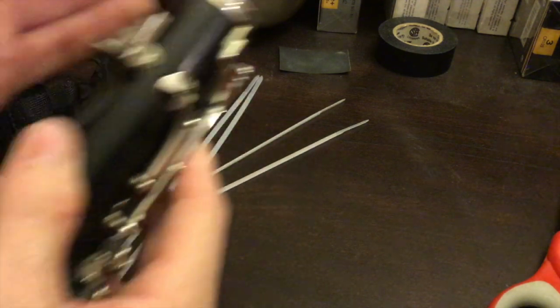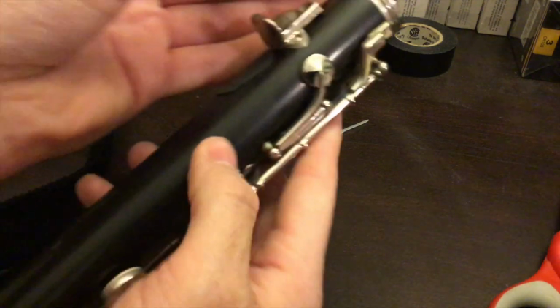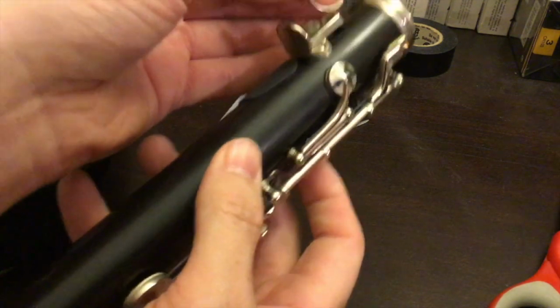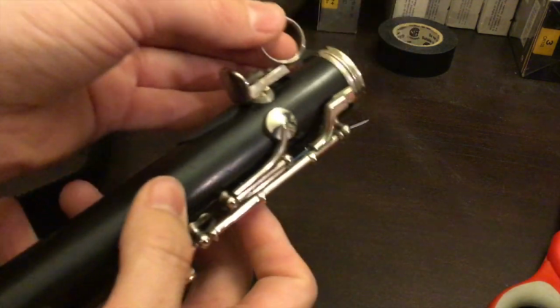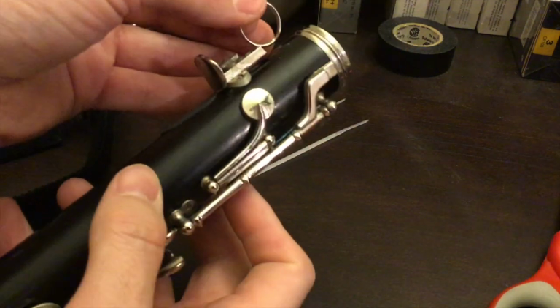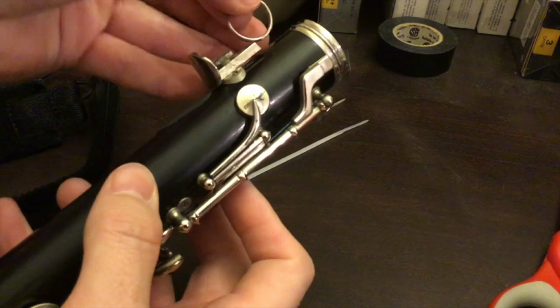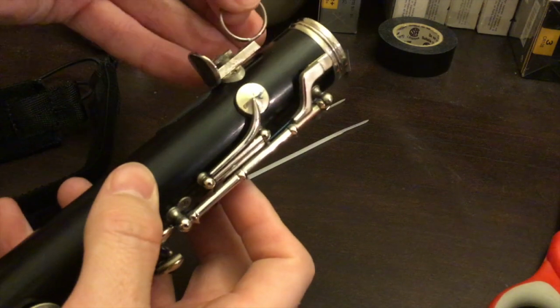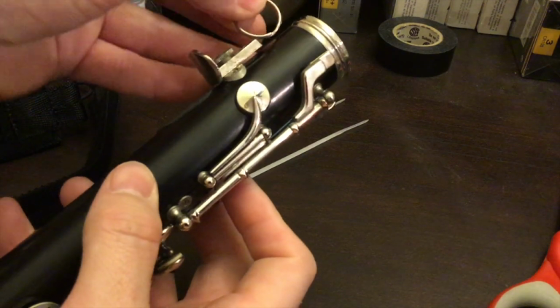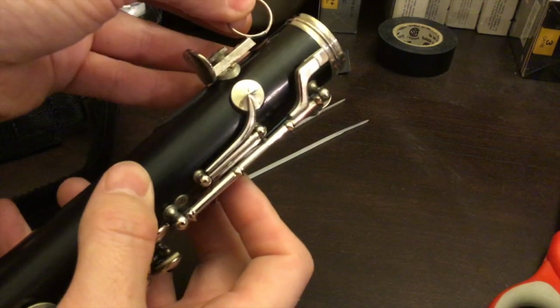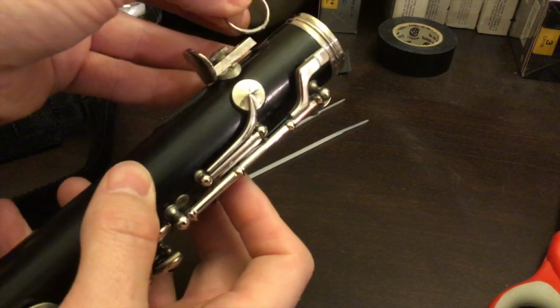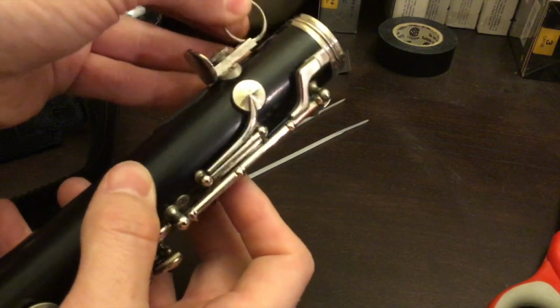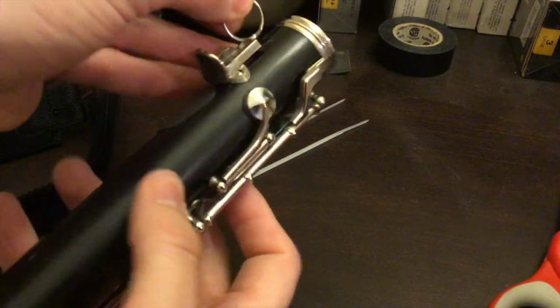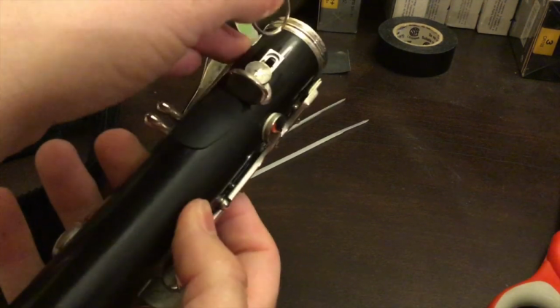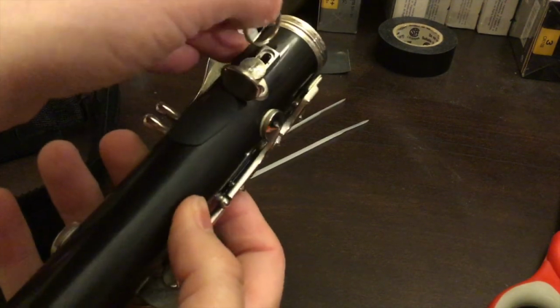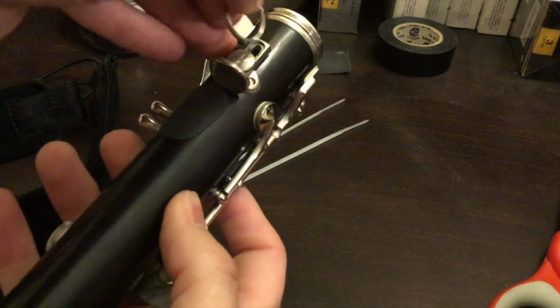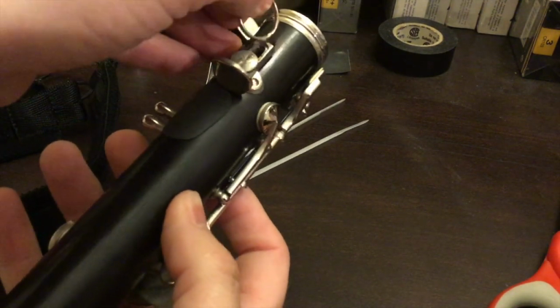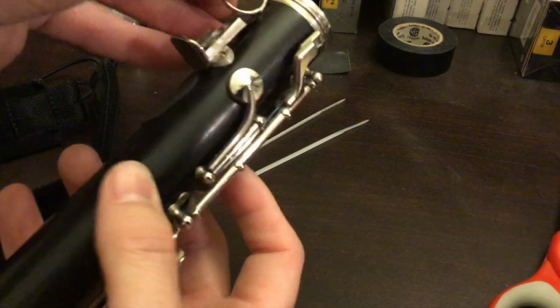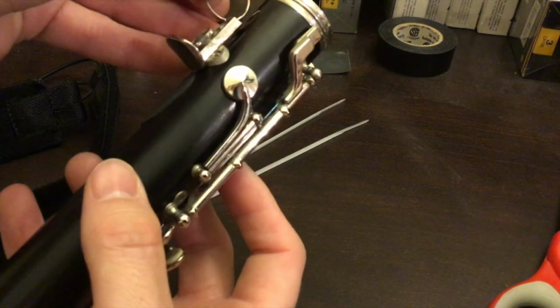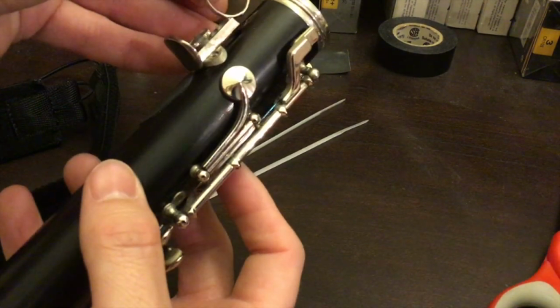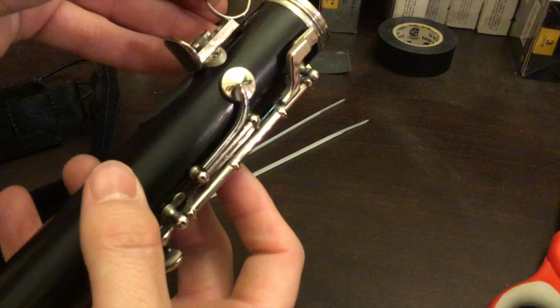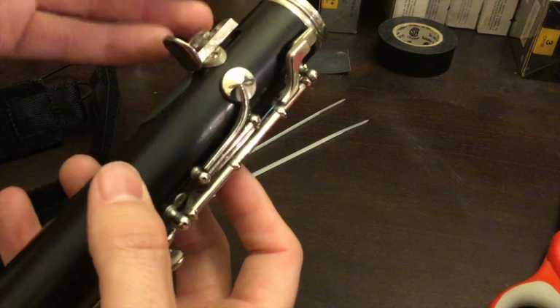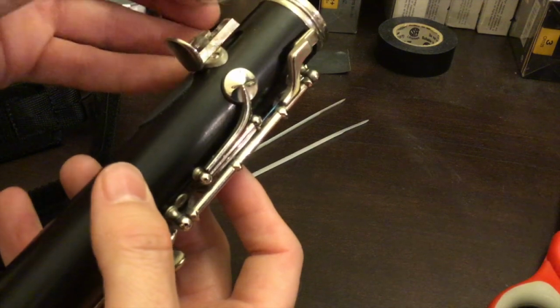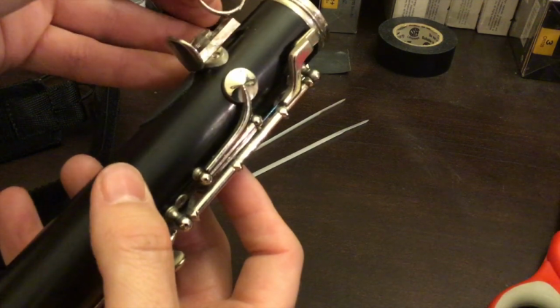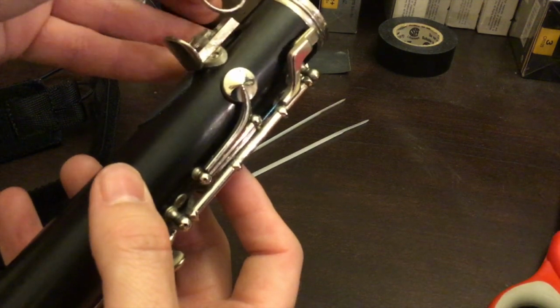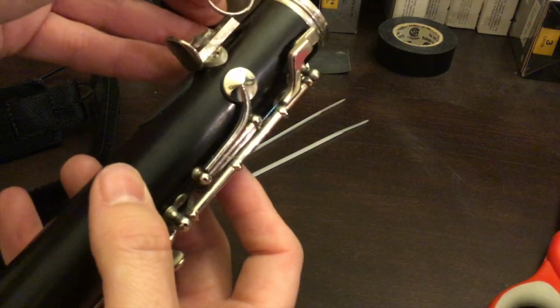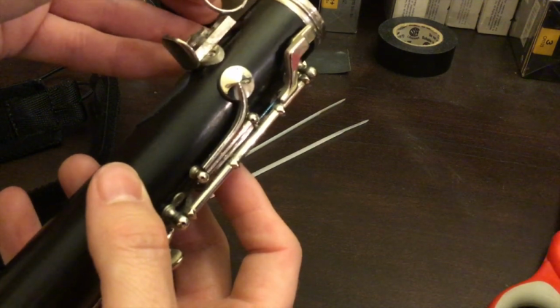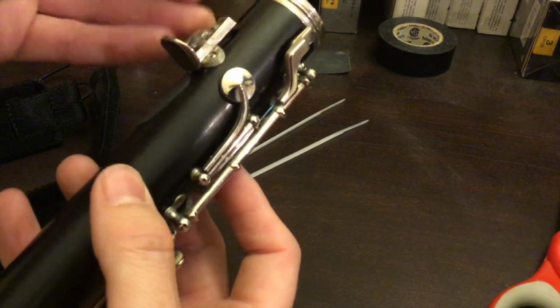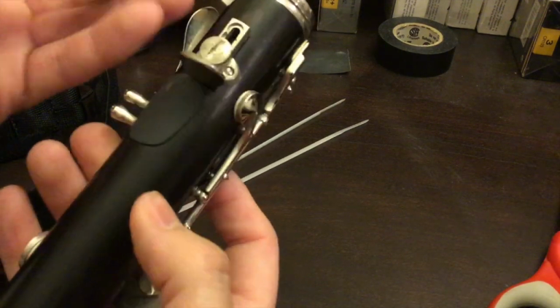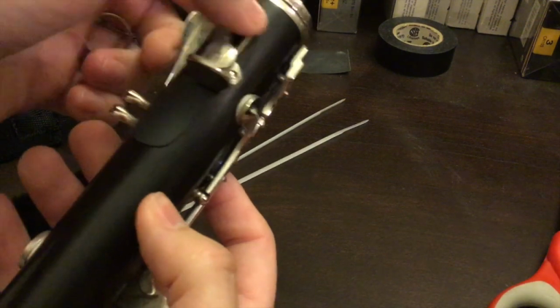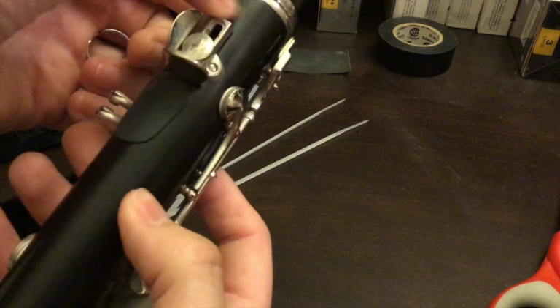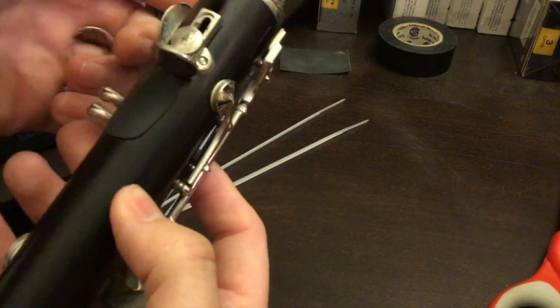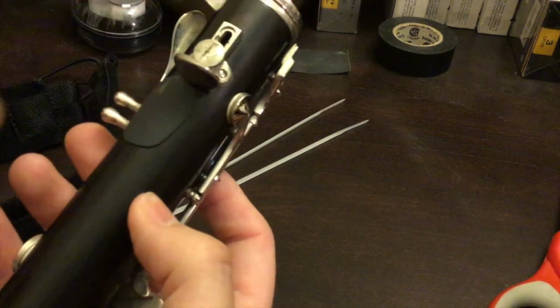I did first just put a keychain ring up through that hole, and that worked okay, but it was rubbing against the body of my clarinet and I was worried it was going to scratch it.